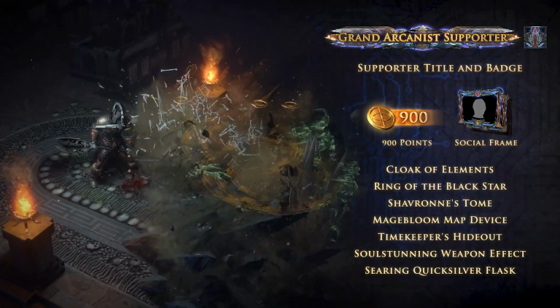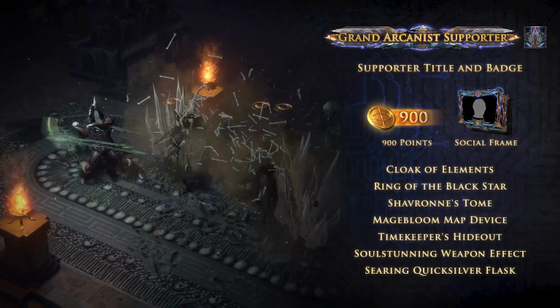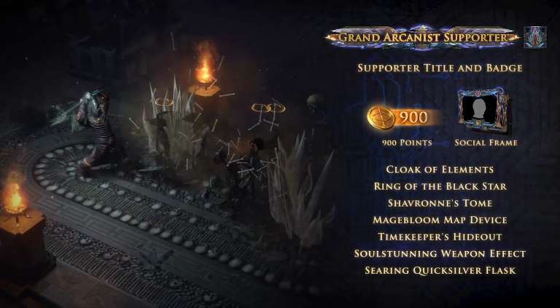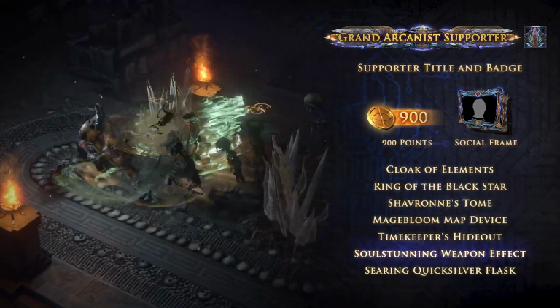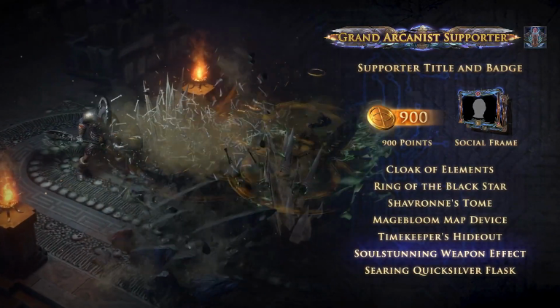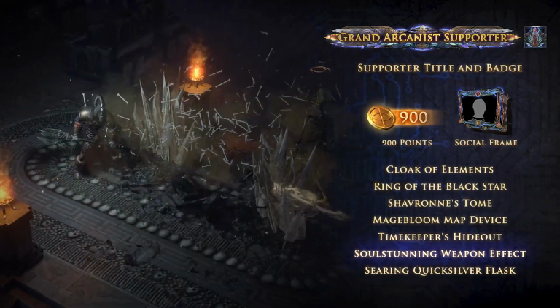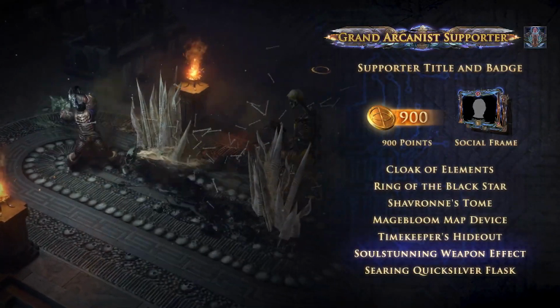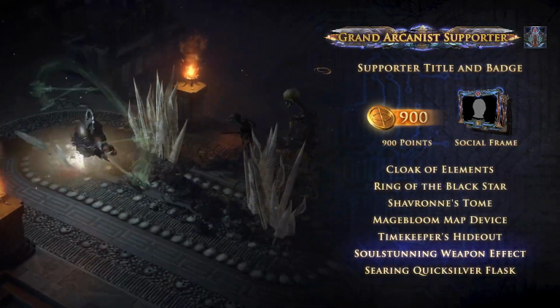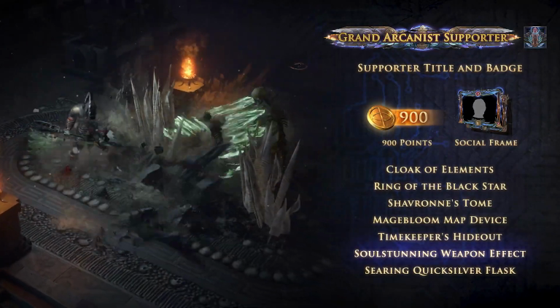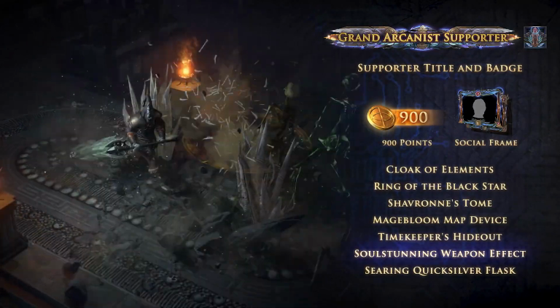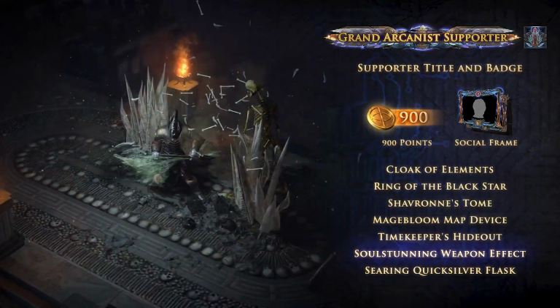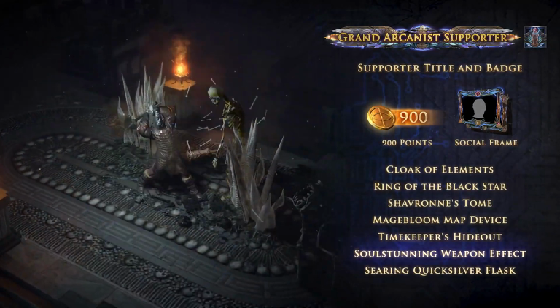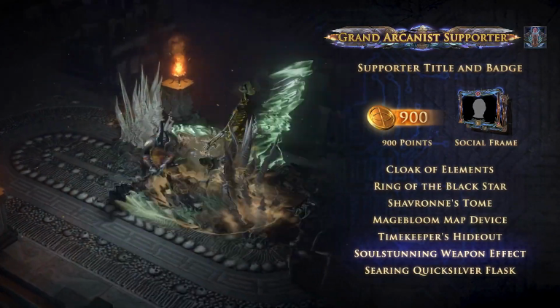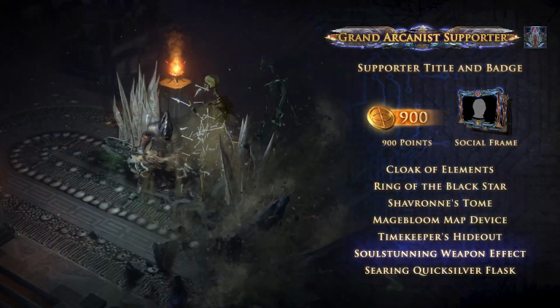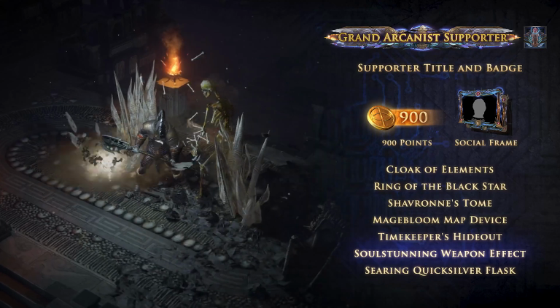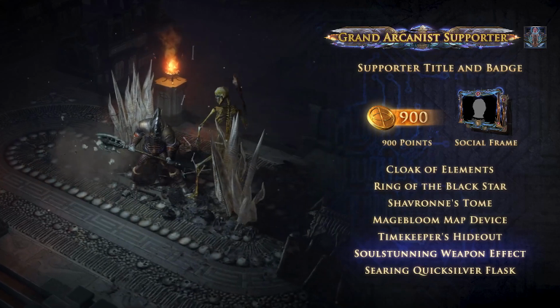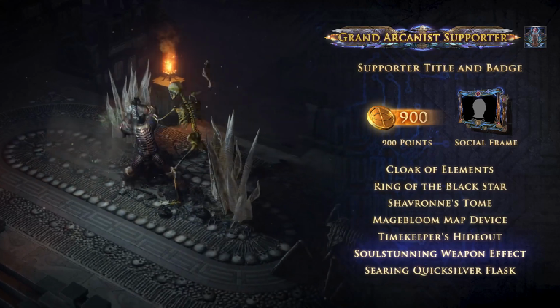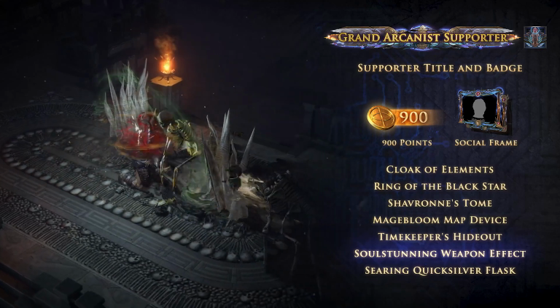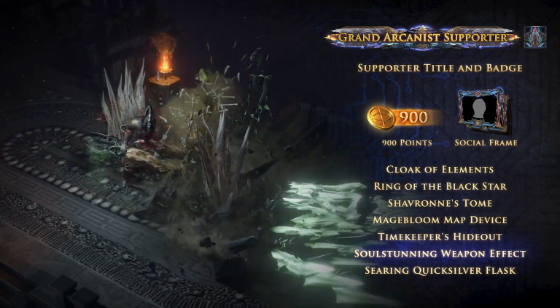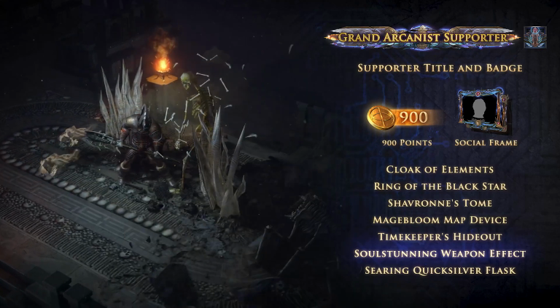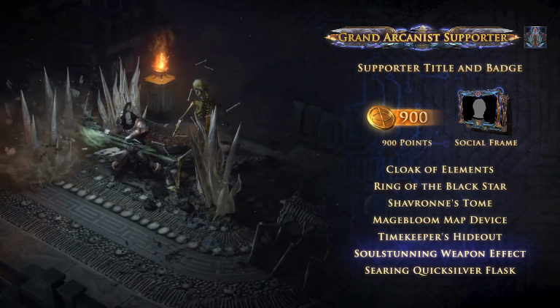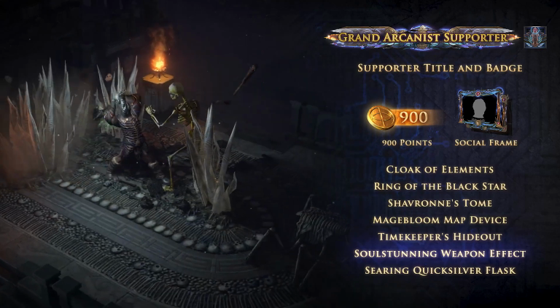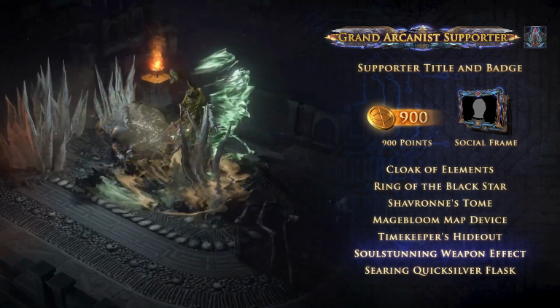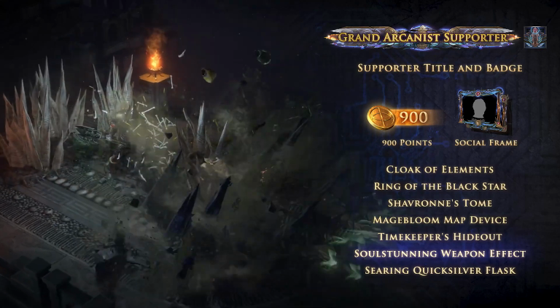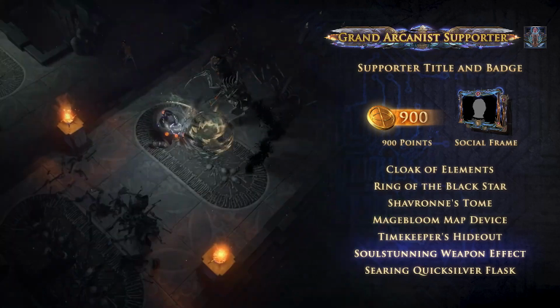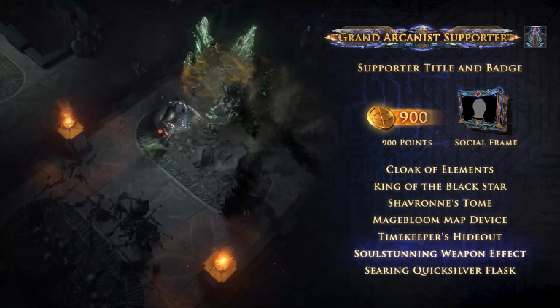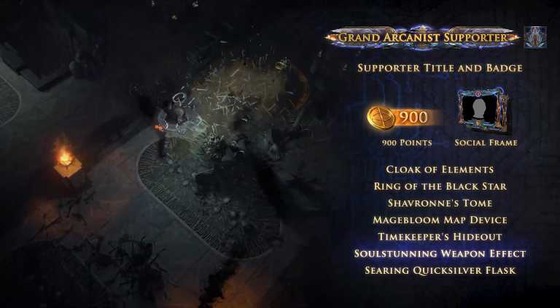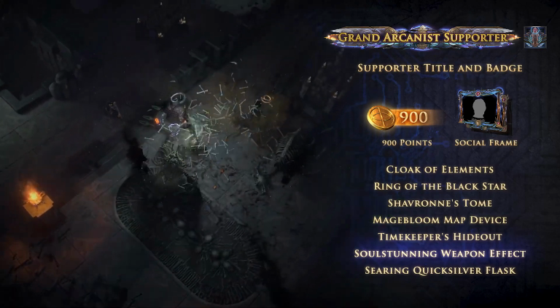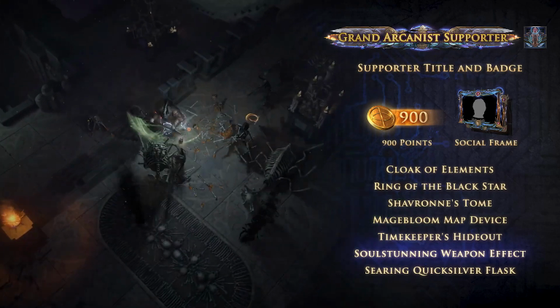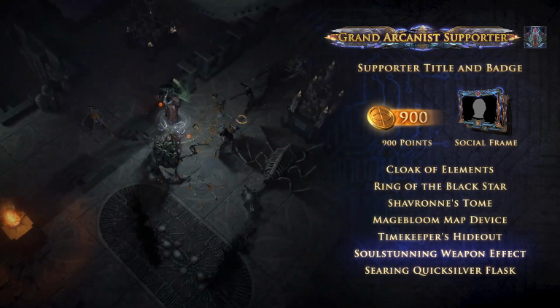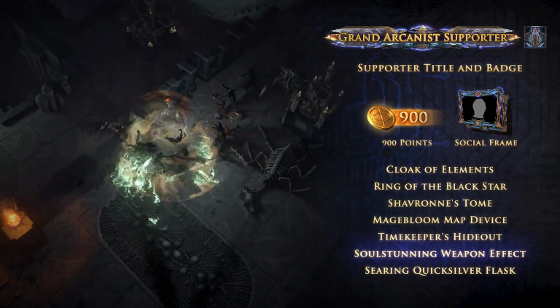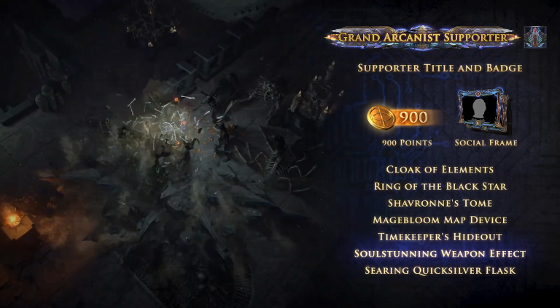The Grand Arcanist pack contains the Soul Stunning effect. When added to your weapon, any attacks that stun will cause your enemies to have an out-of-body experience.